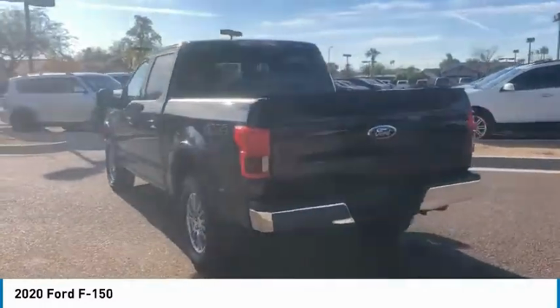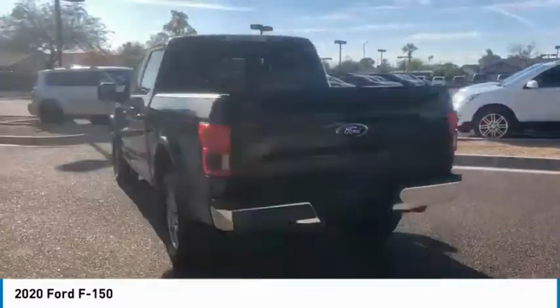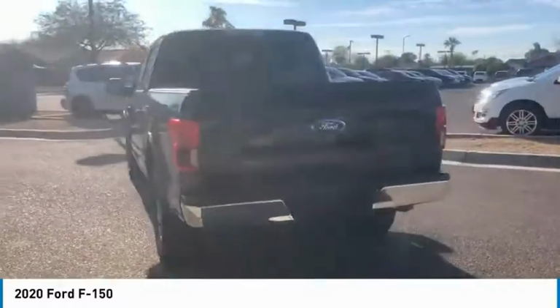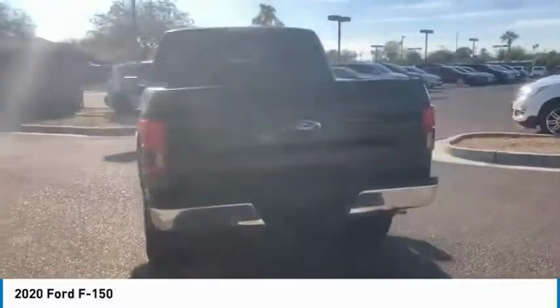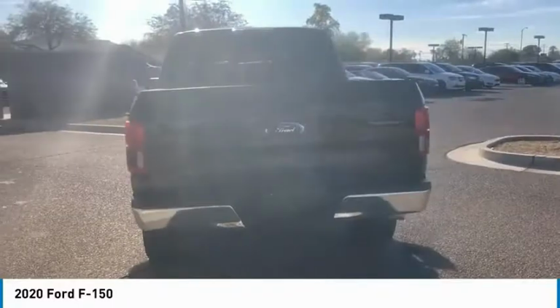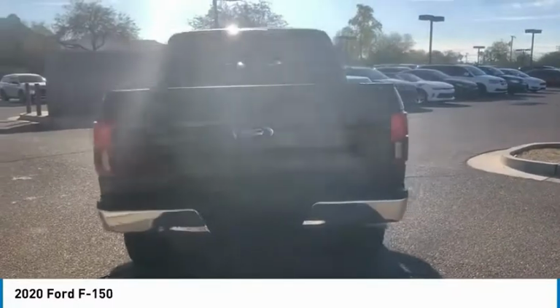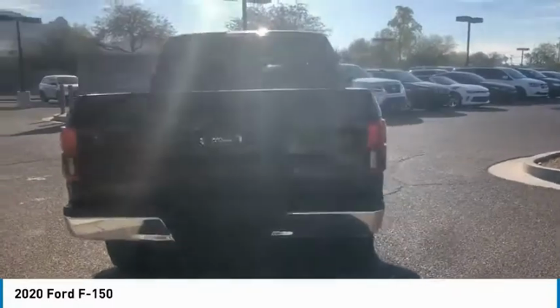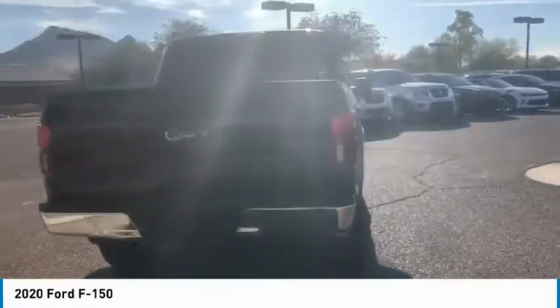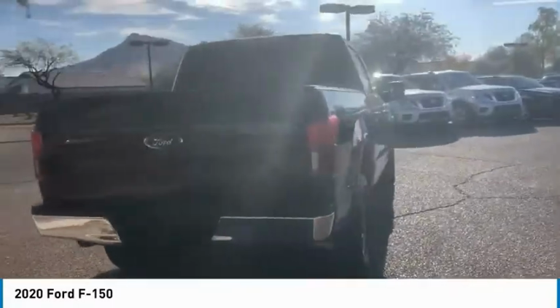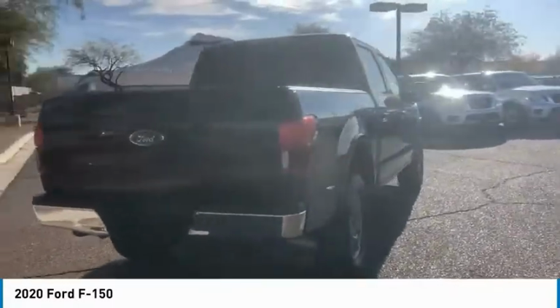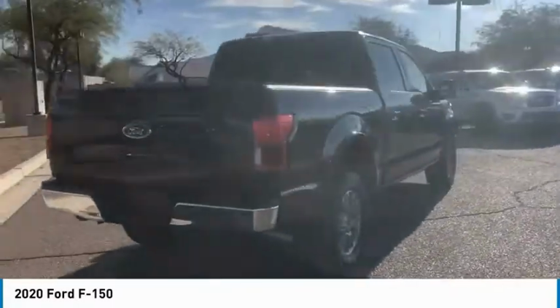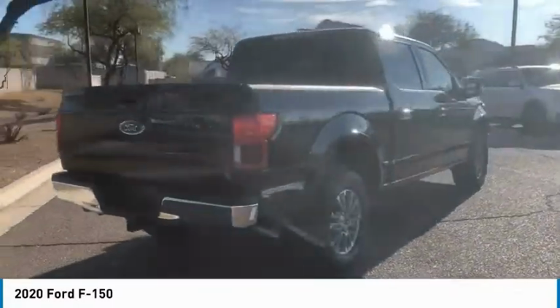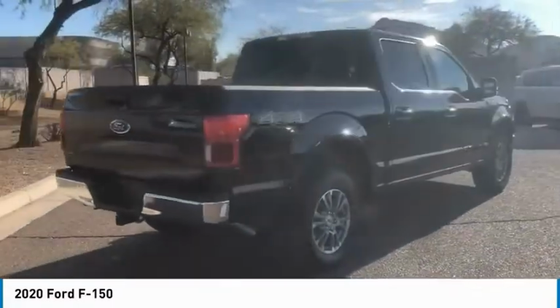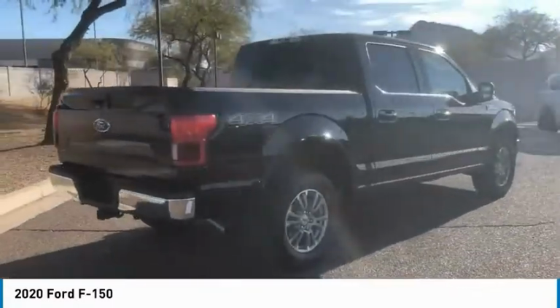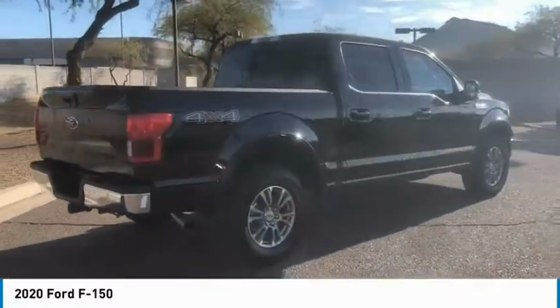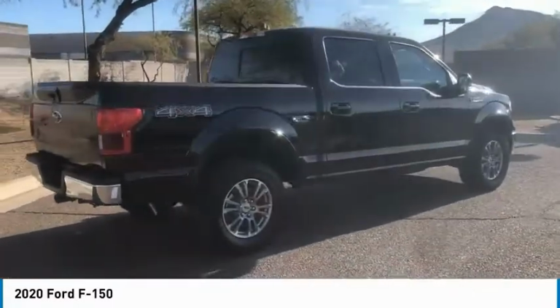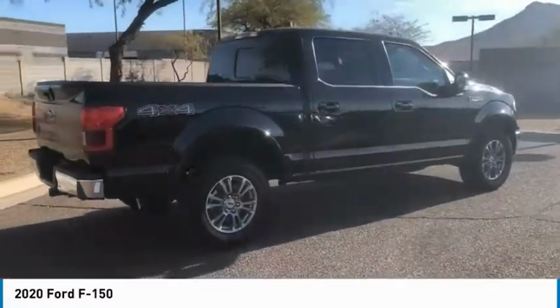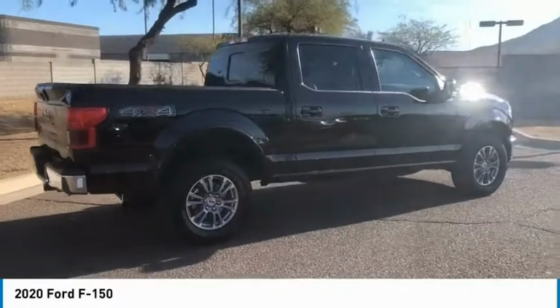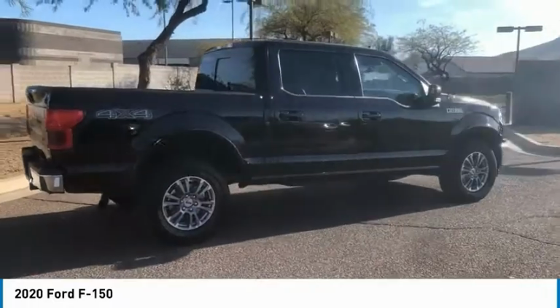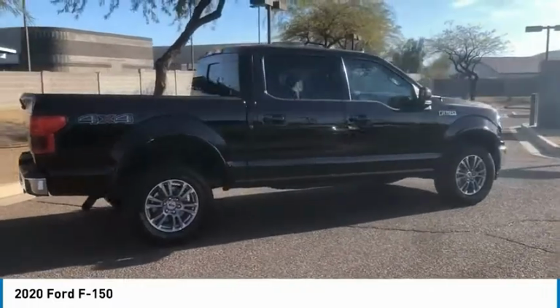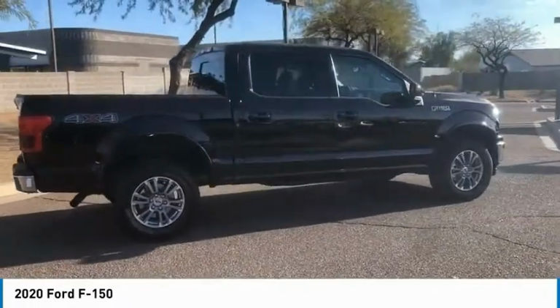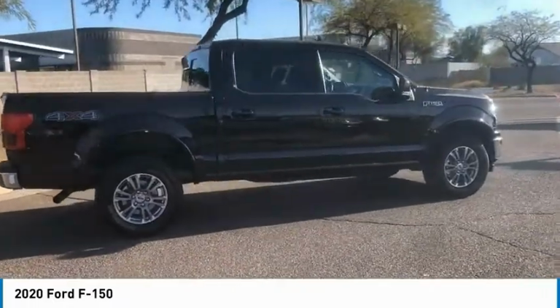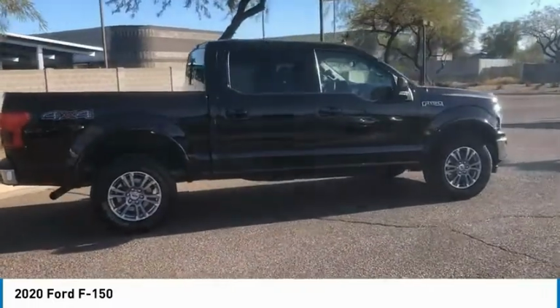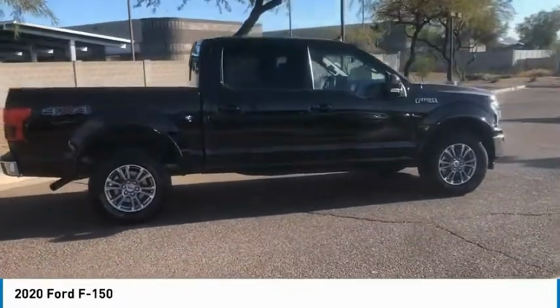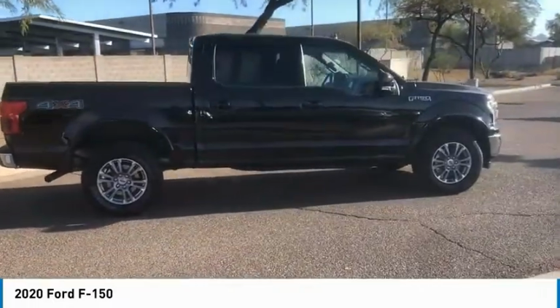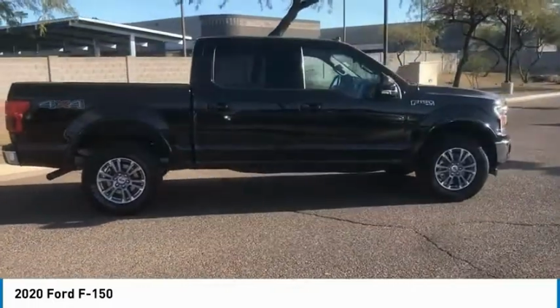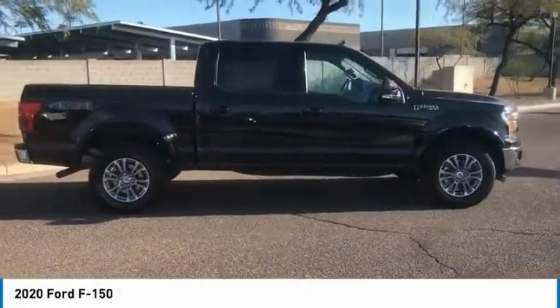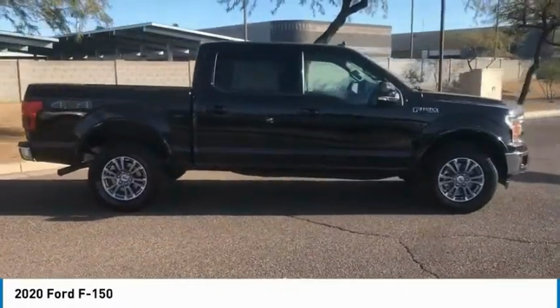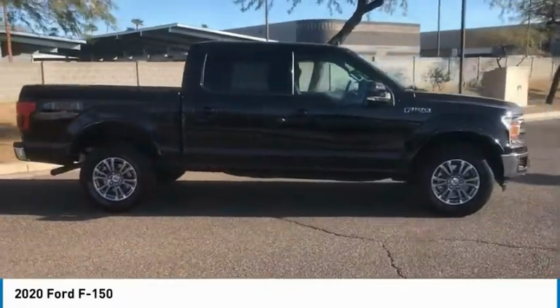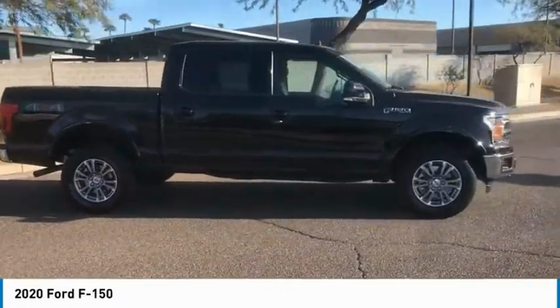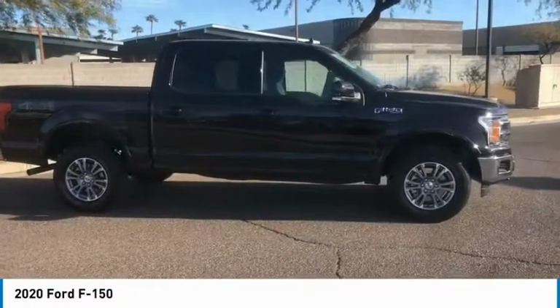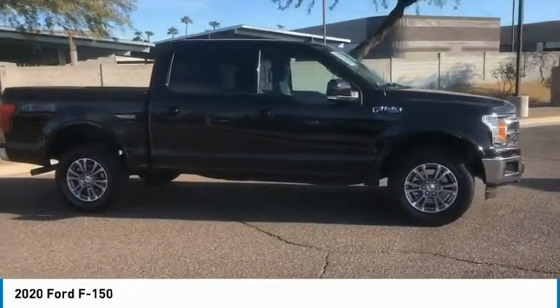This vehicle has less than 30,000 miles. Here are some of this vehicle's great options: tire pressure monitor, four-wheel drive, brake assist, stability control, daytime running lights, engine immobilizer.